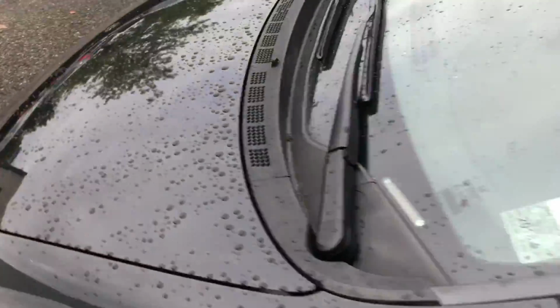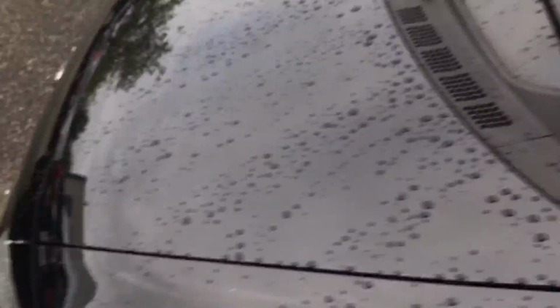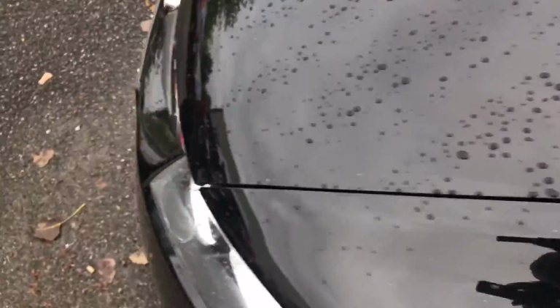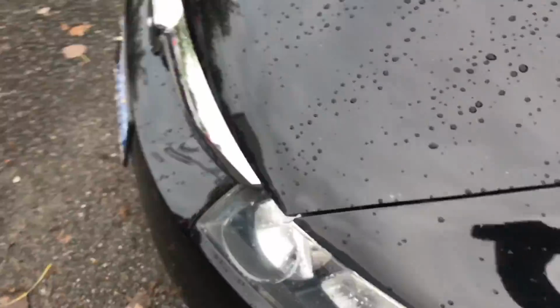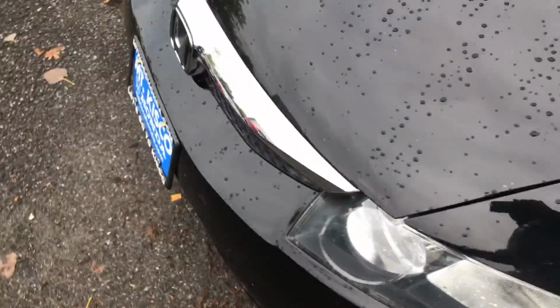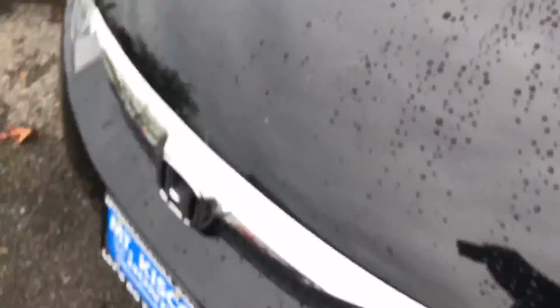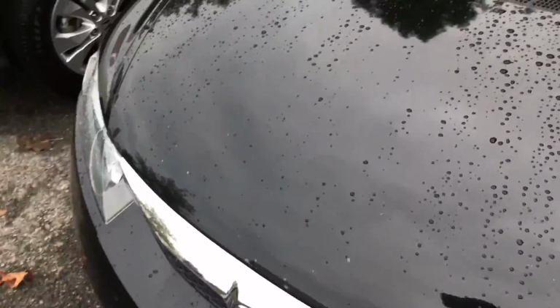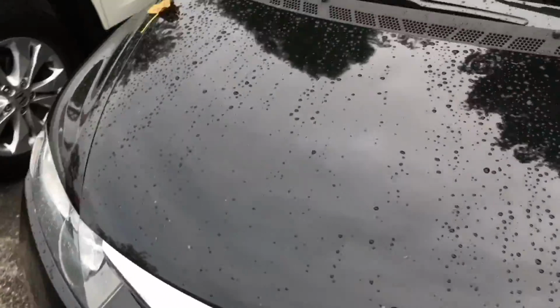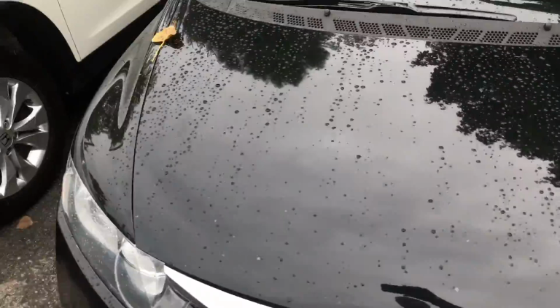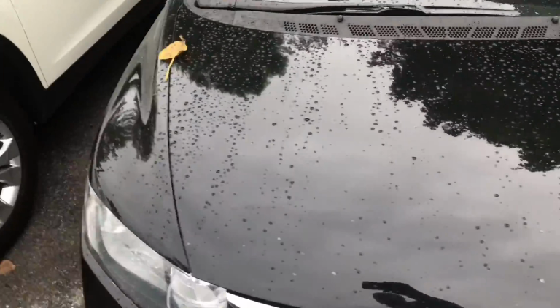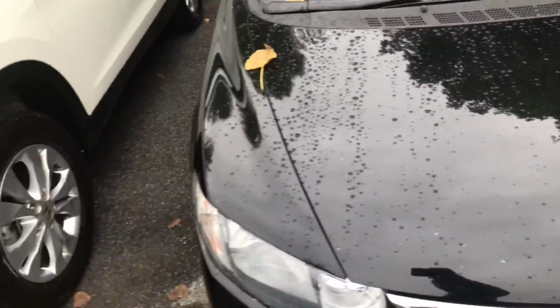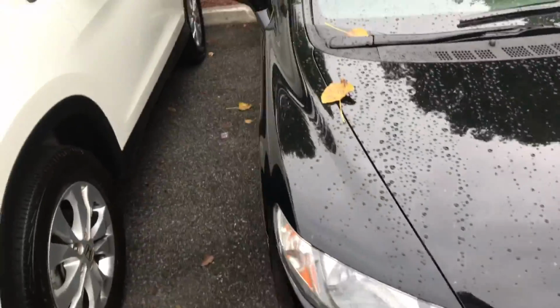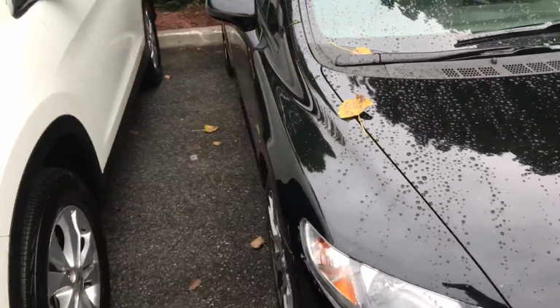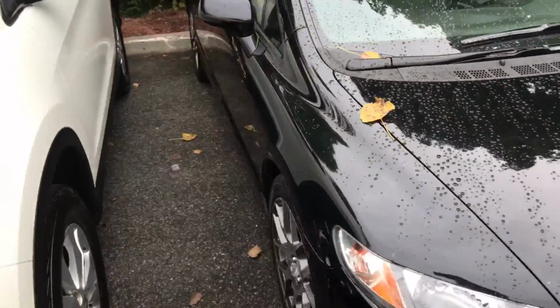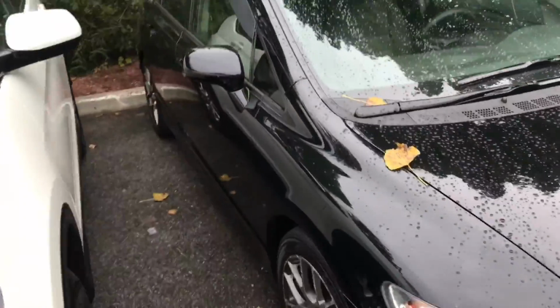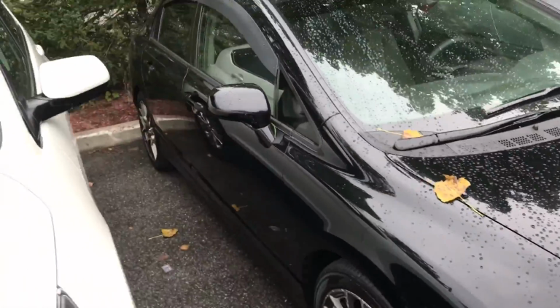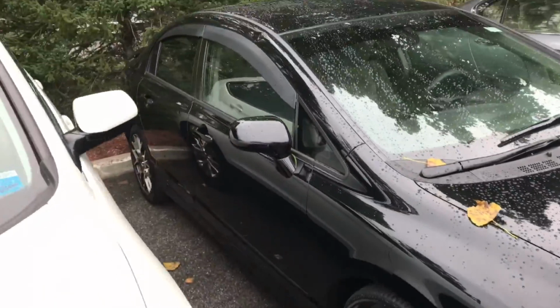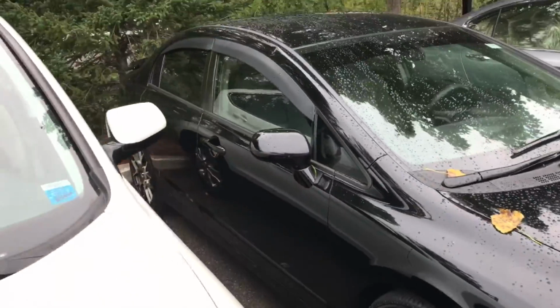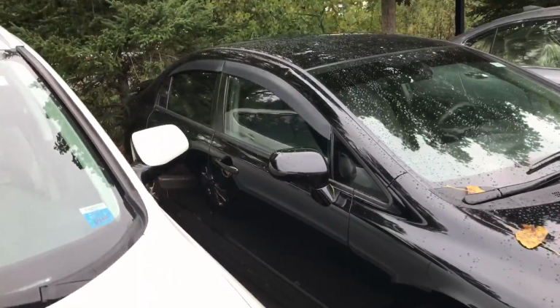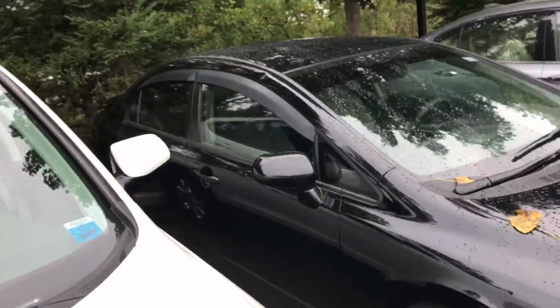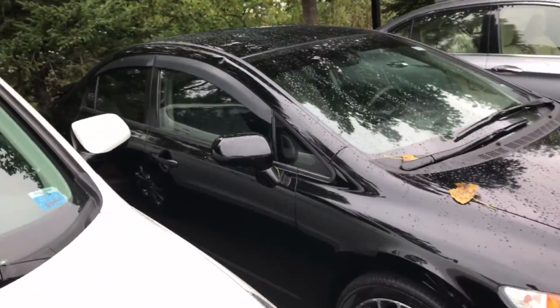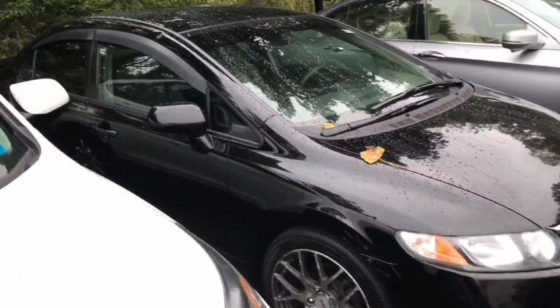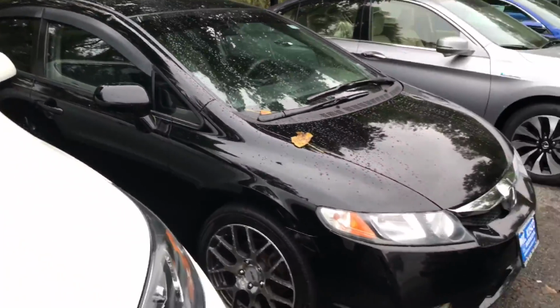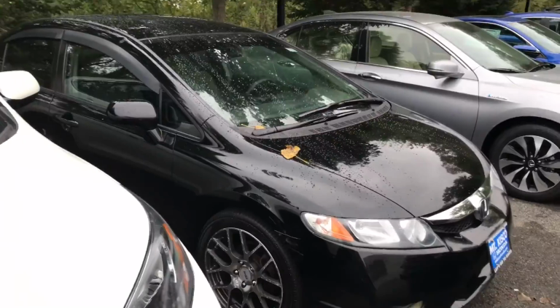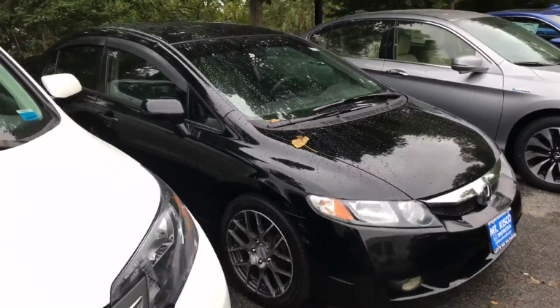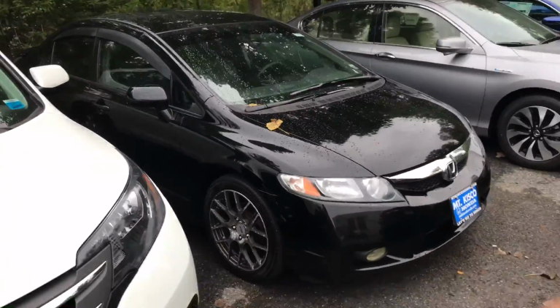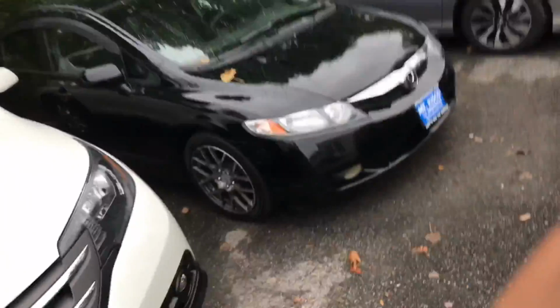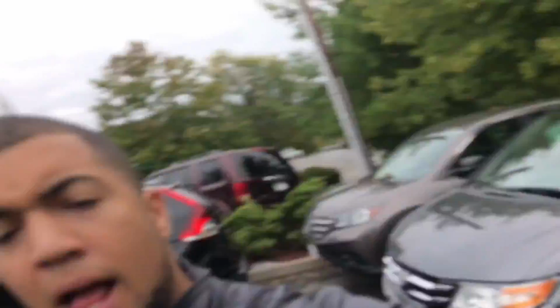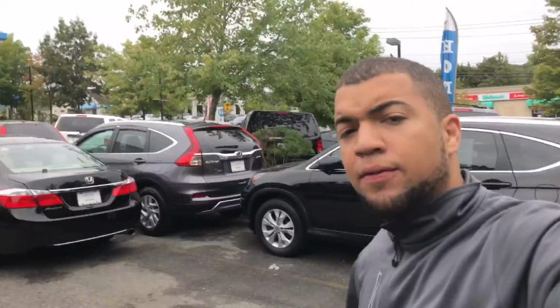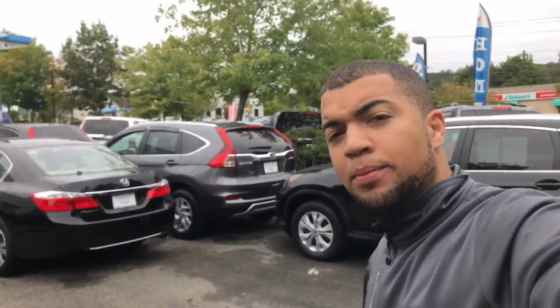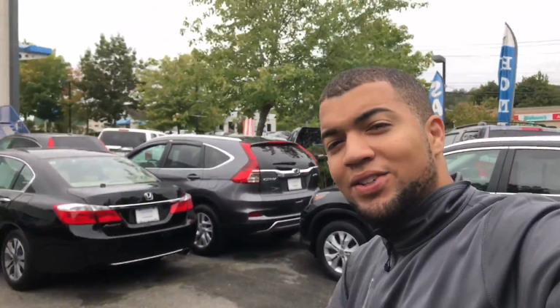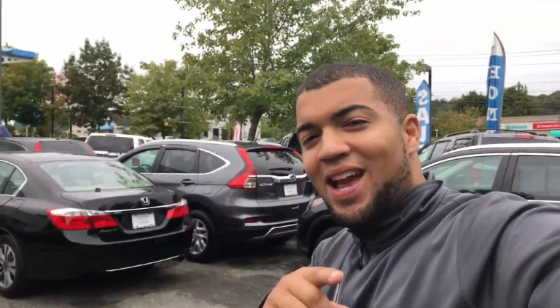I definitely recommend you come on in and take a look at this vehicle before it's sold. Once again, my name is Gabriel from Mount Kisco Honda. I look forward to meeting you. Thanks.